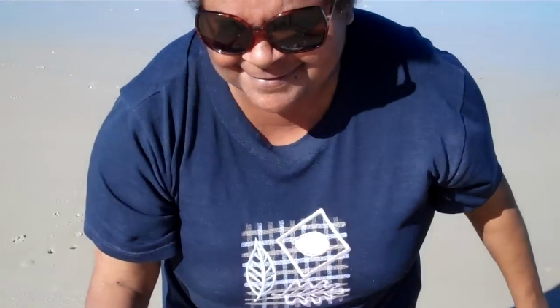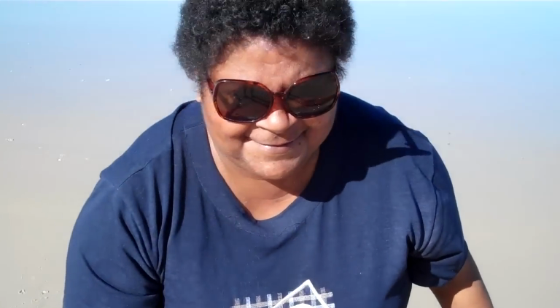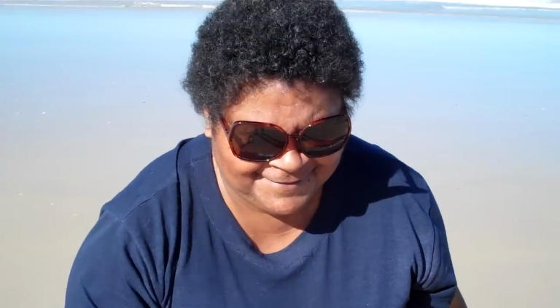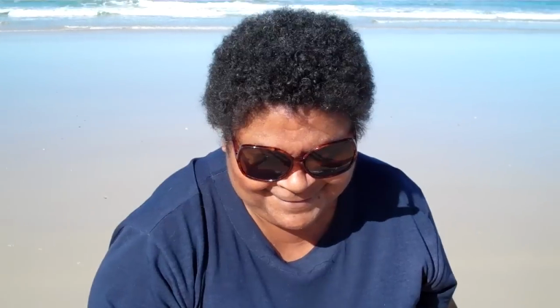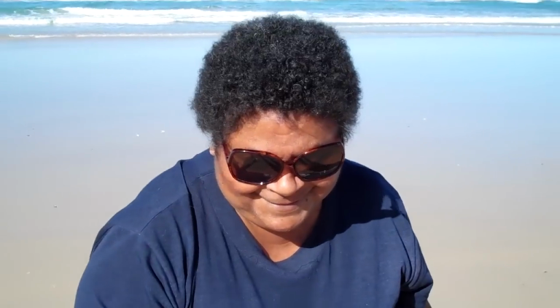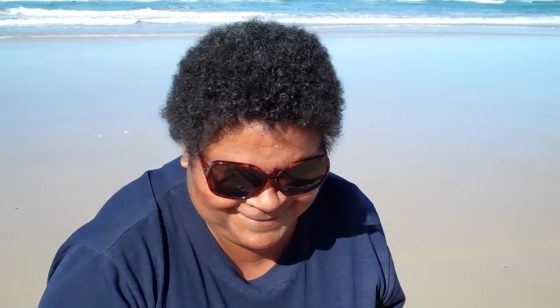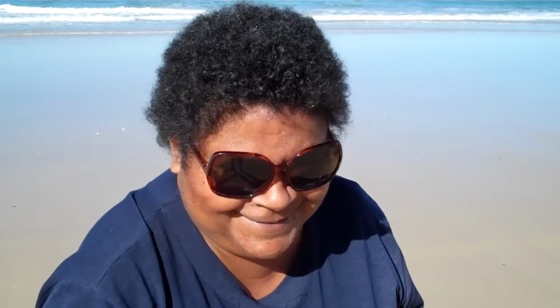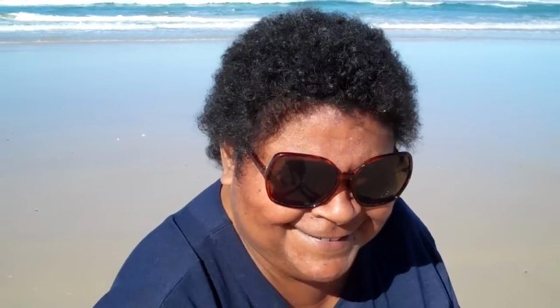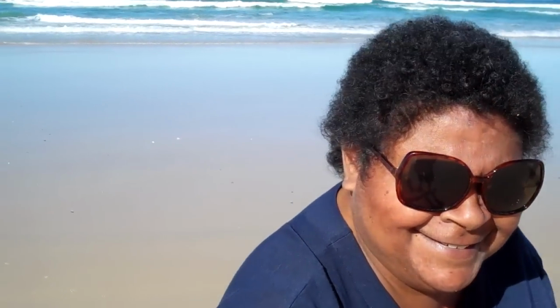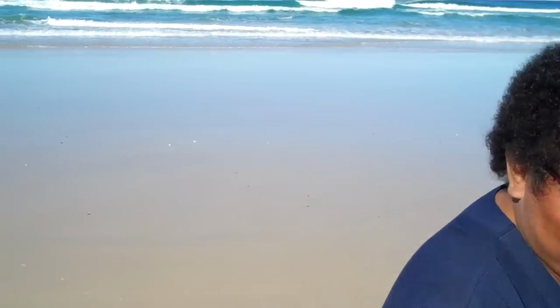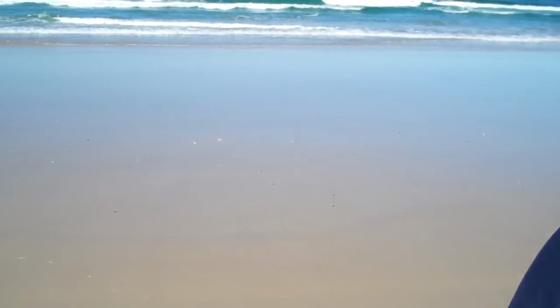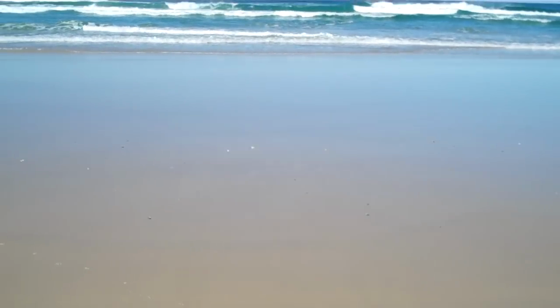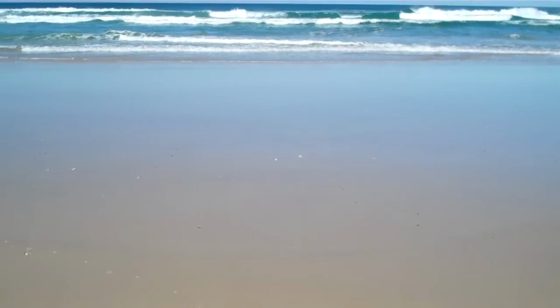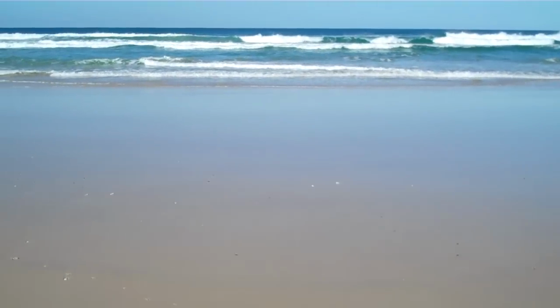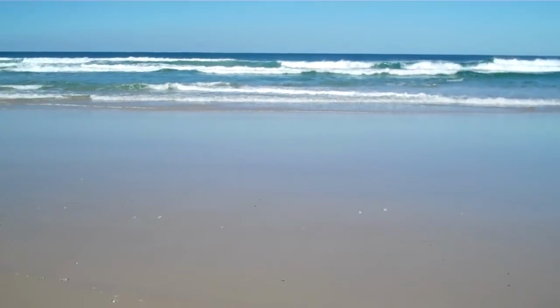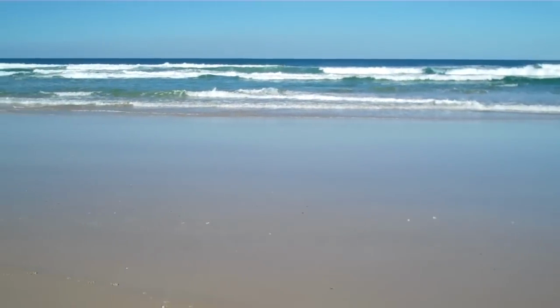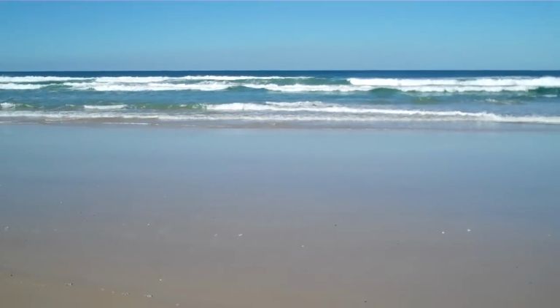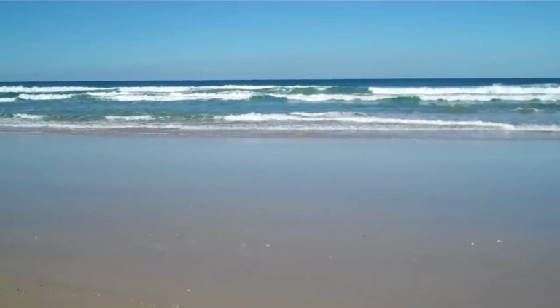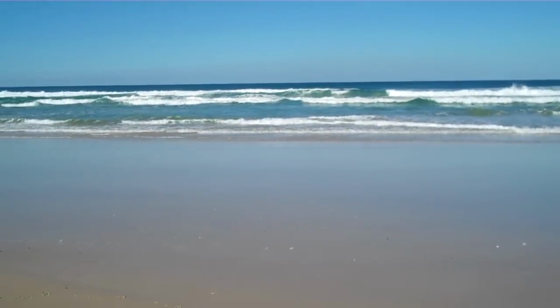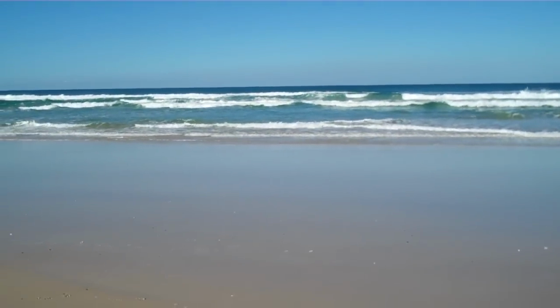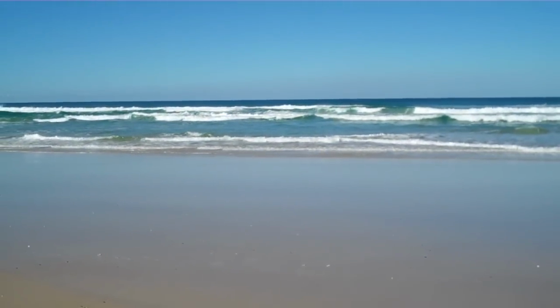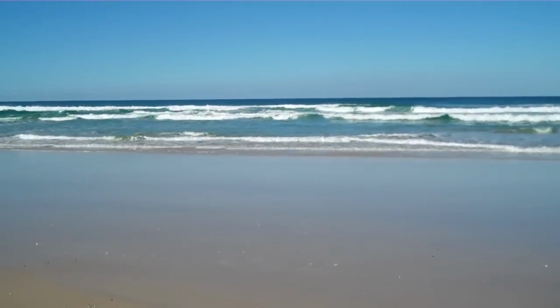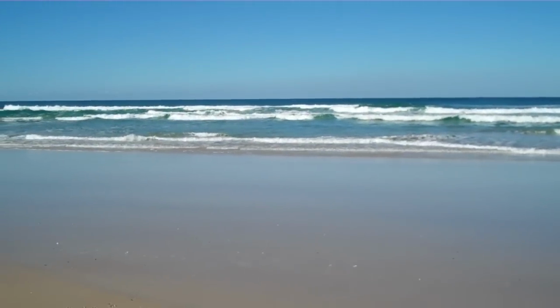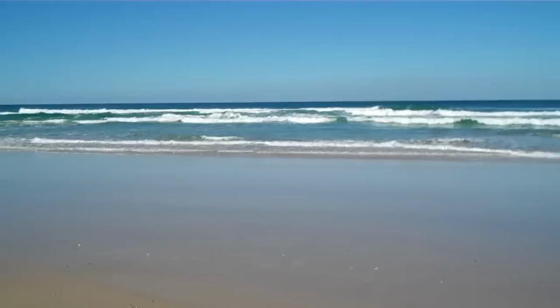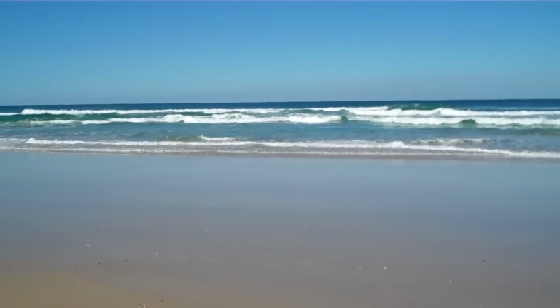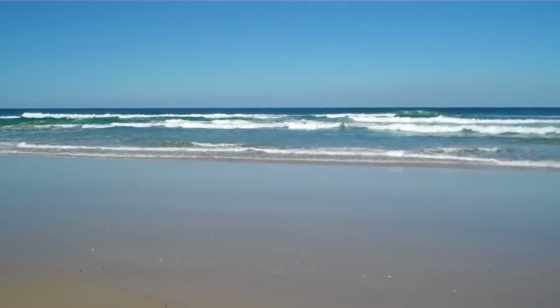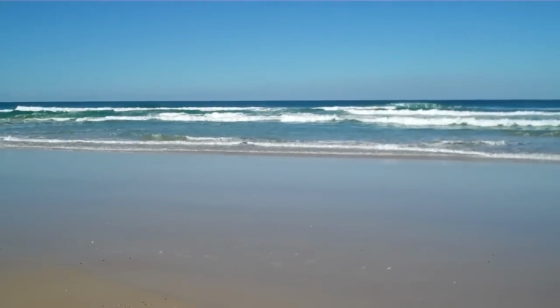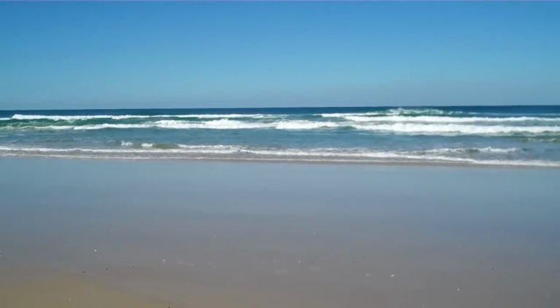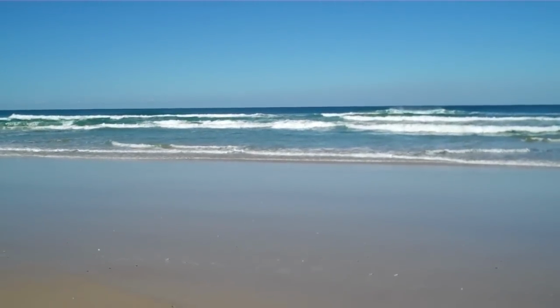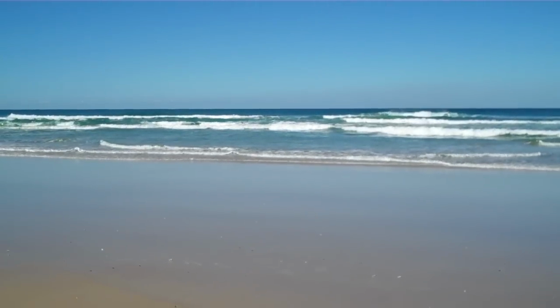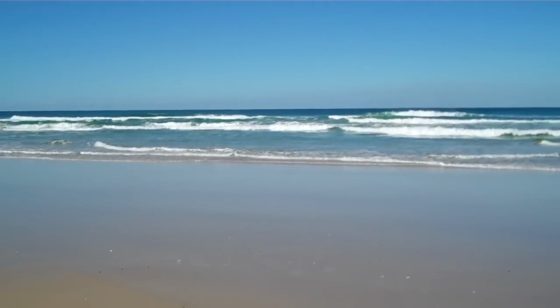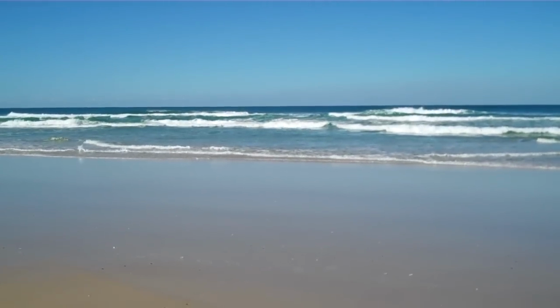Thank you Margie. Beautiful water, beautiful gutters. Straight out there — that's where we're going to fish and try our luck.